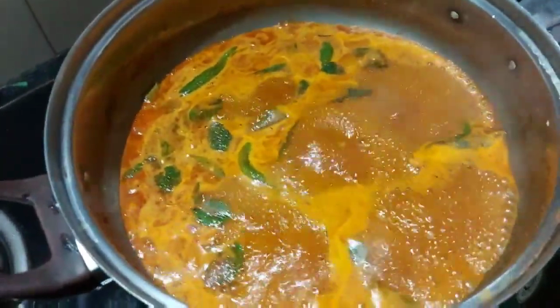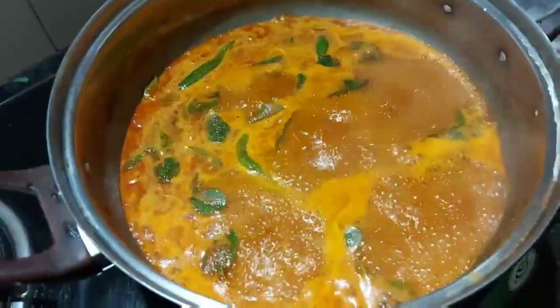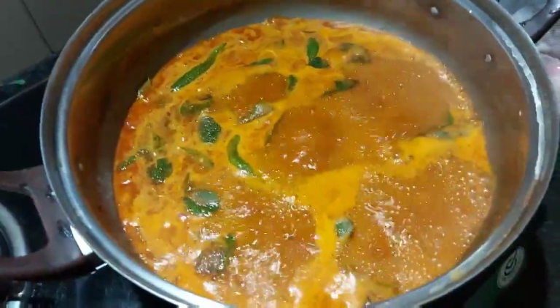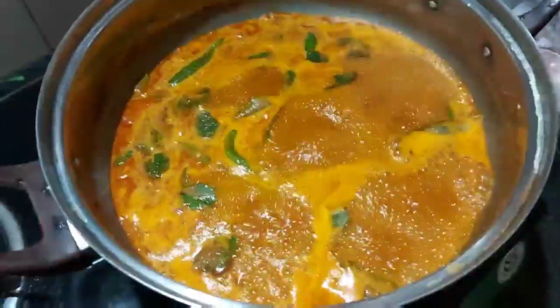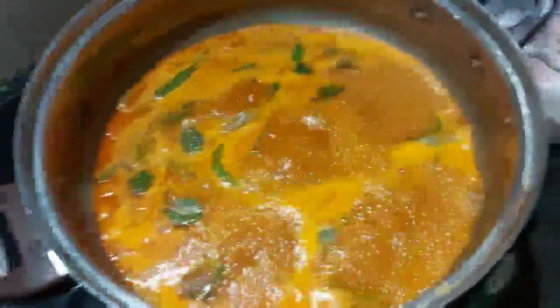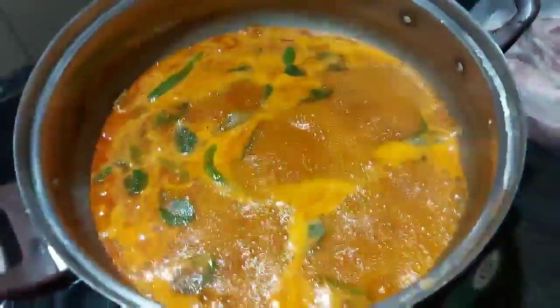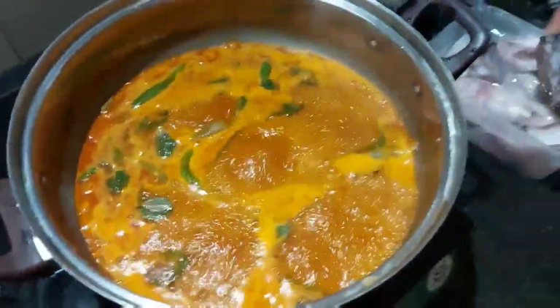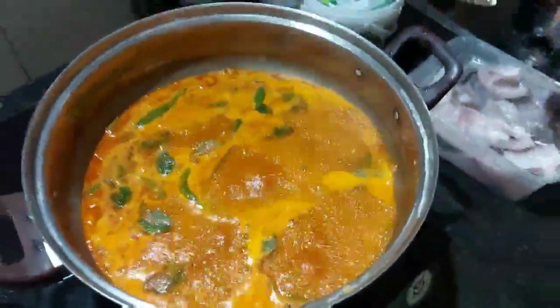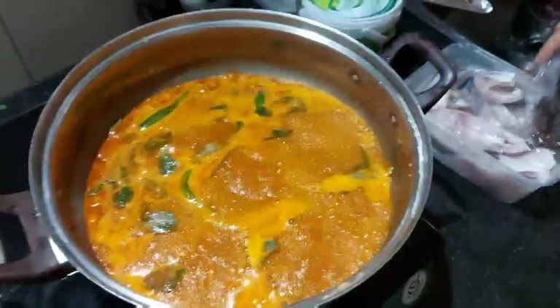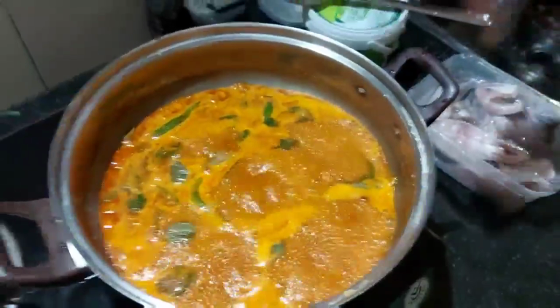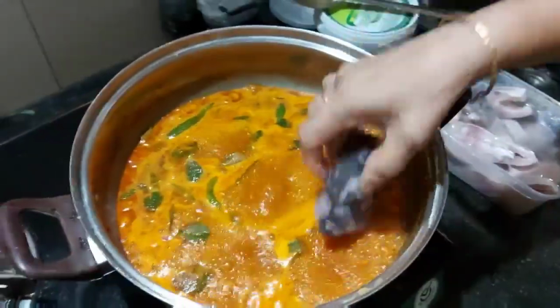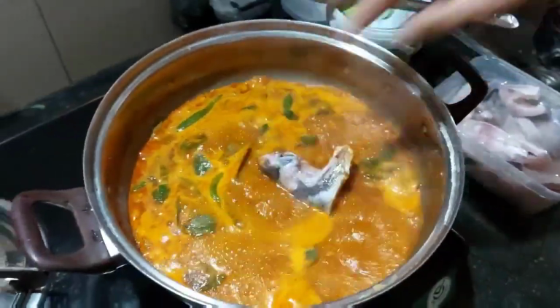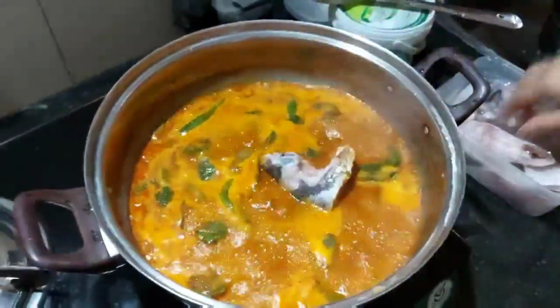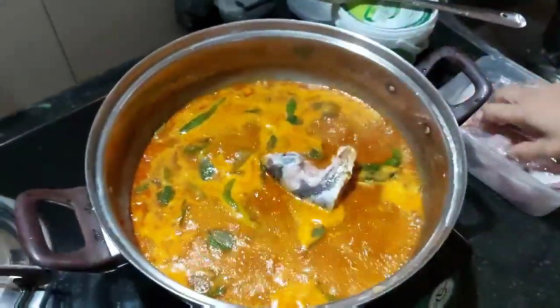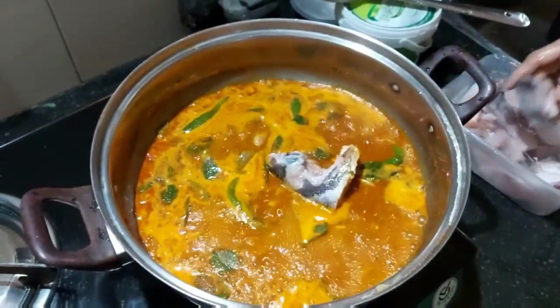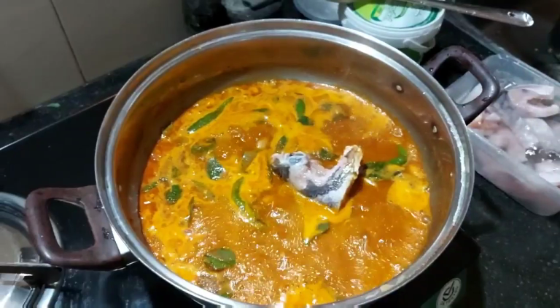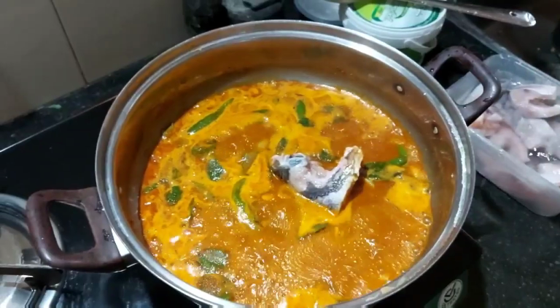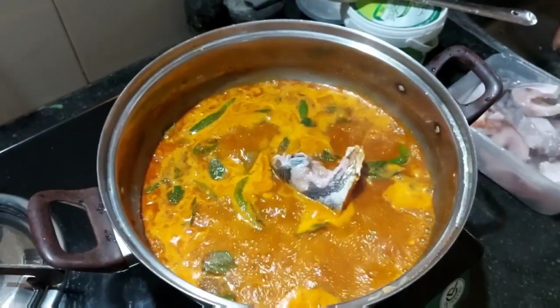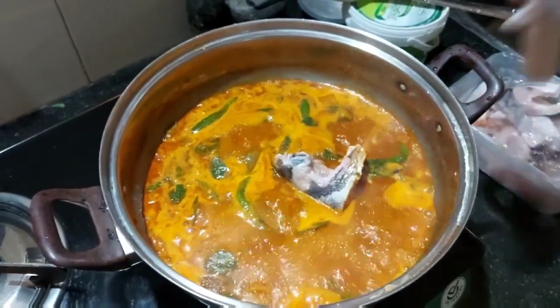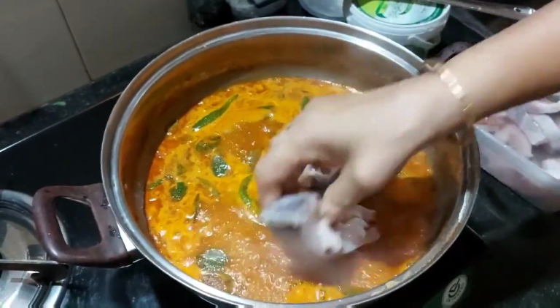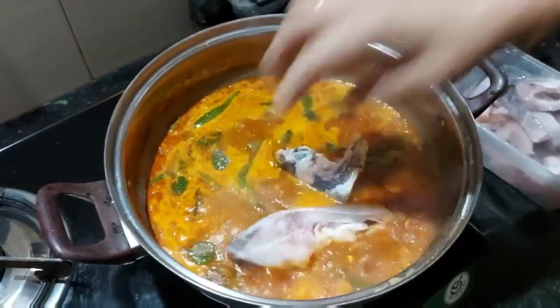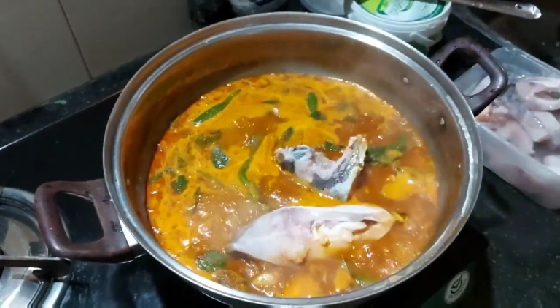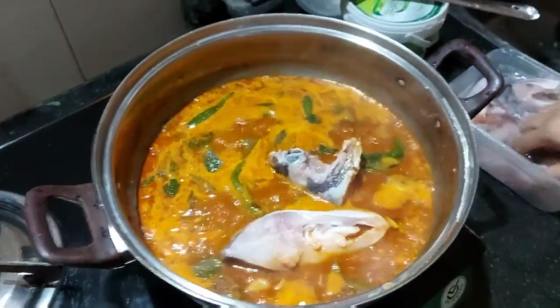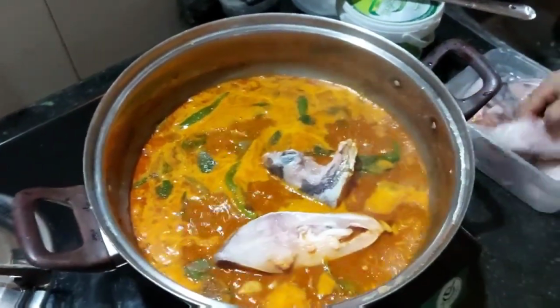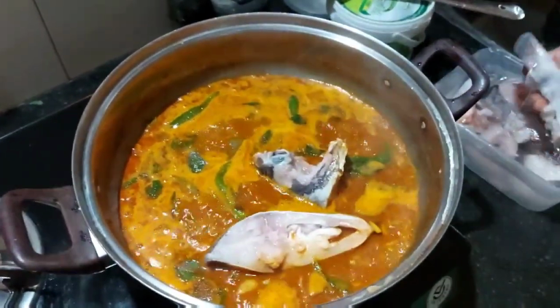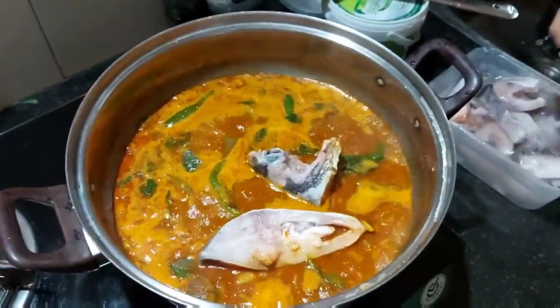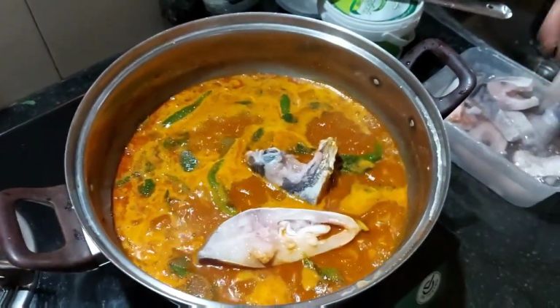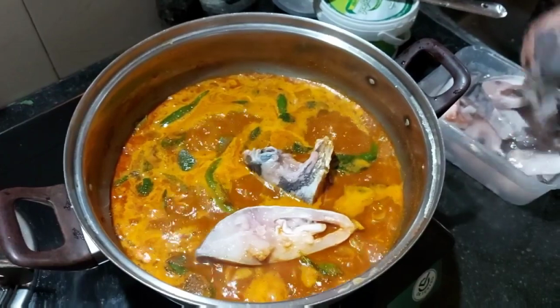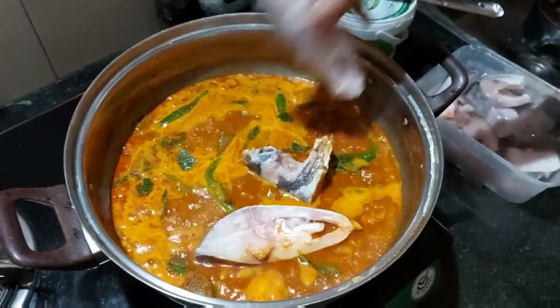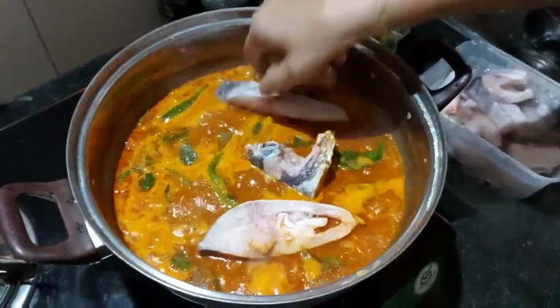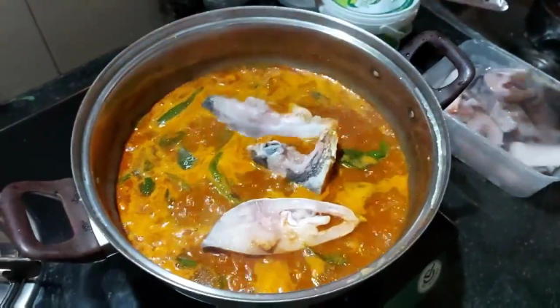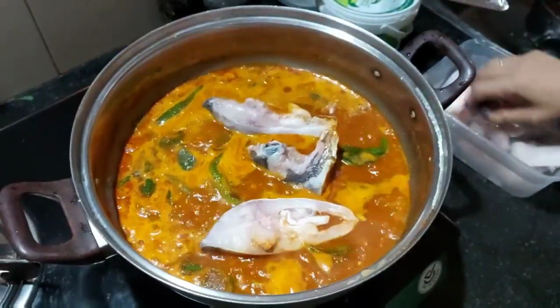What about the onion? We have the meat. After that, we will have the meat ready.